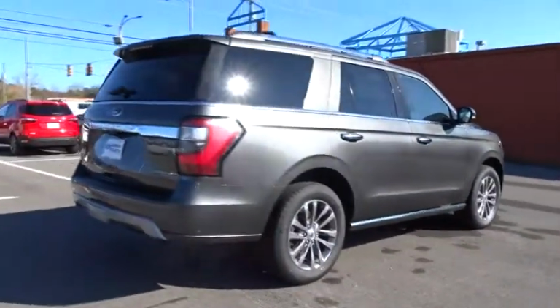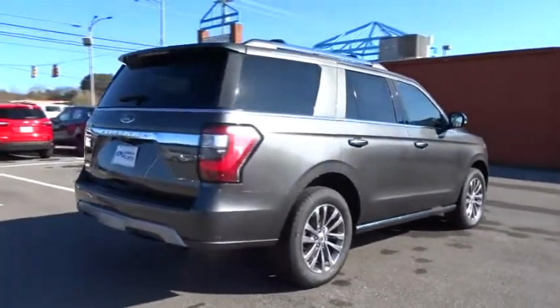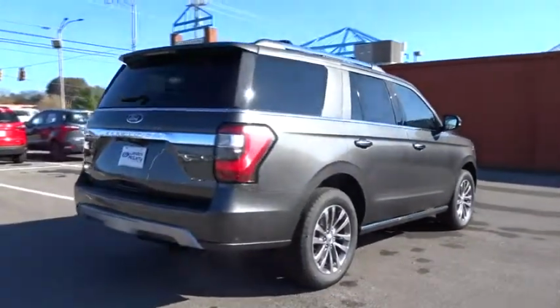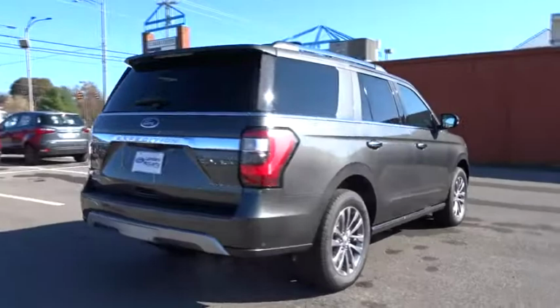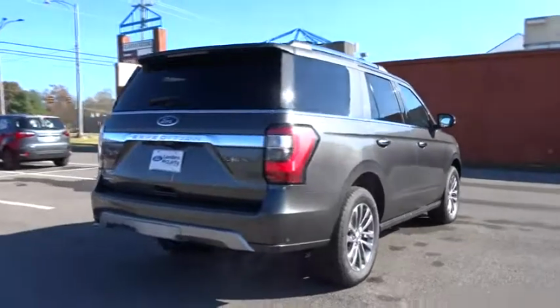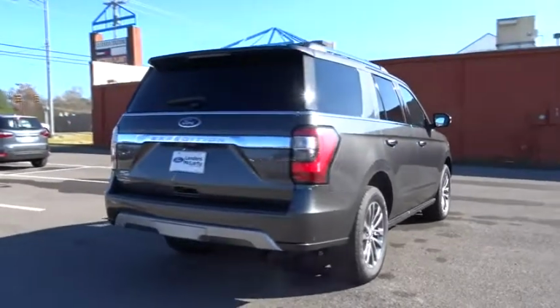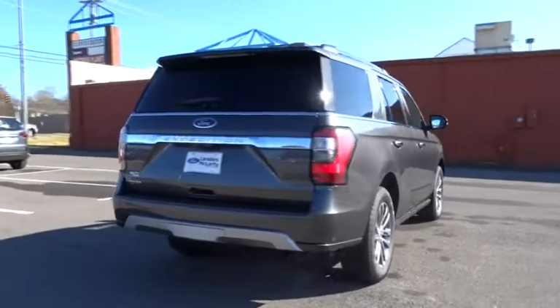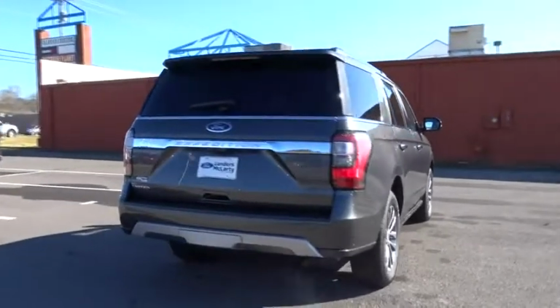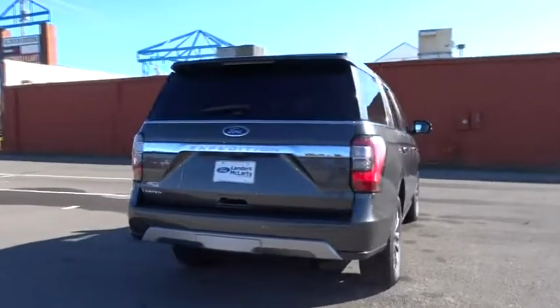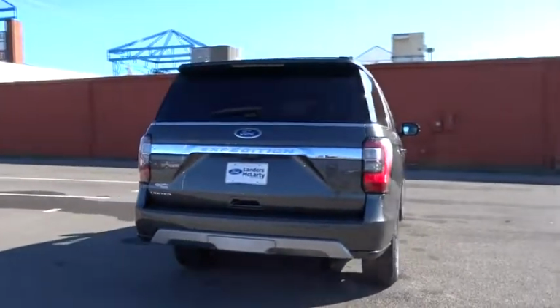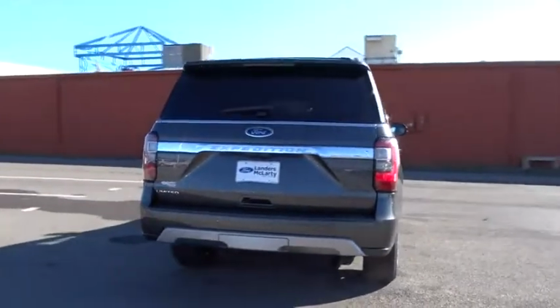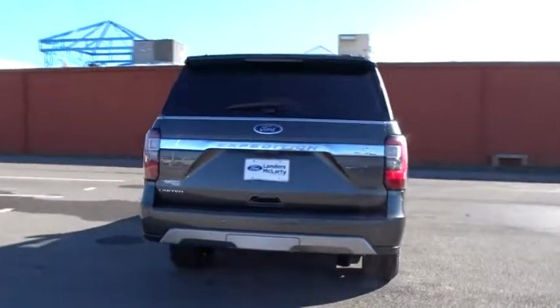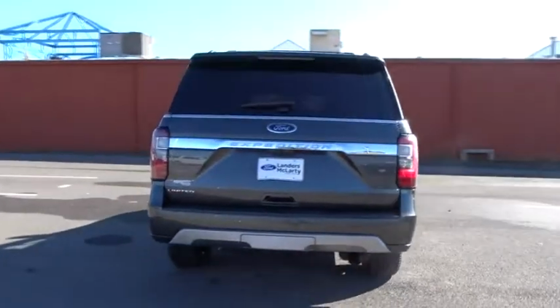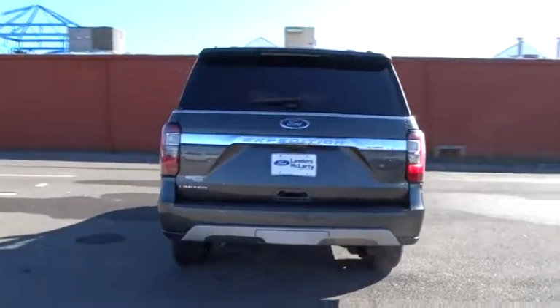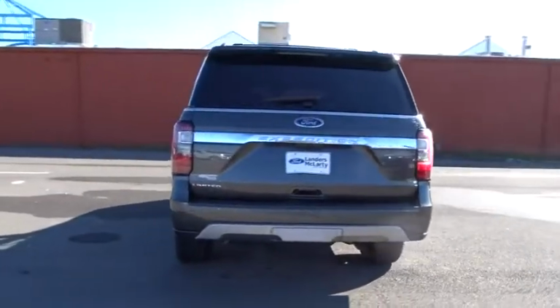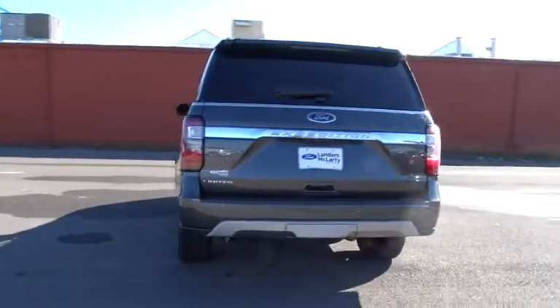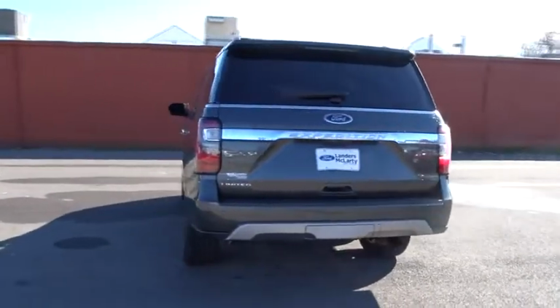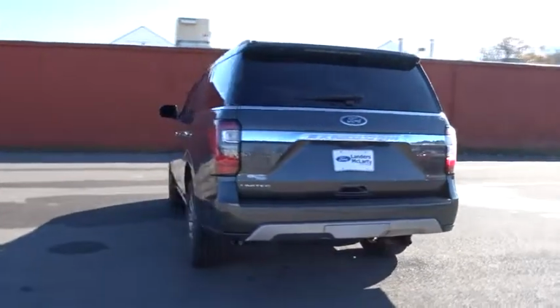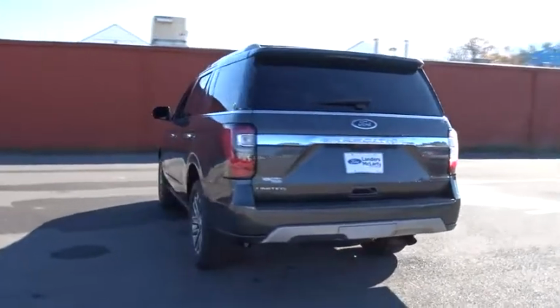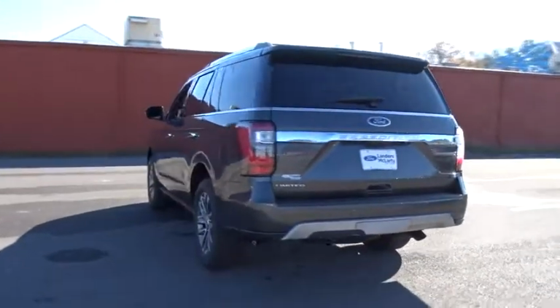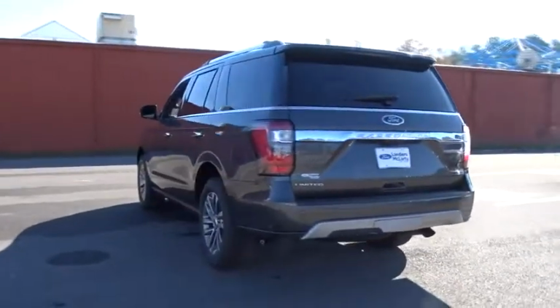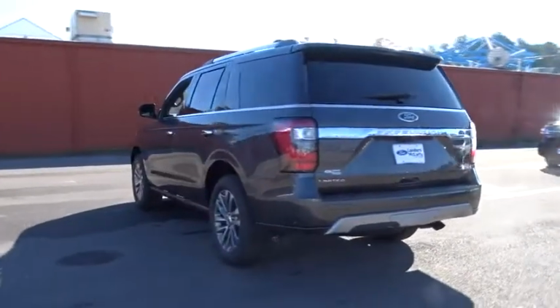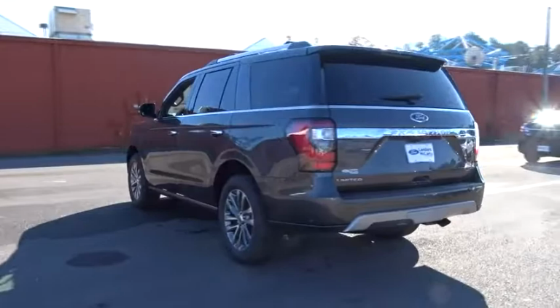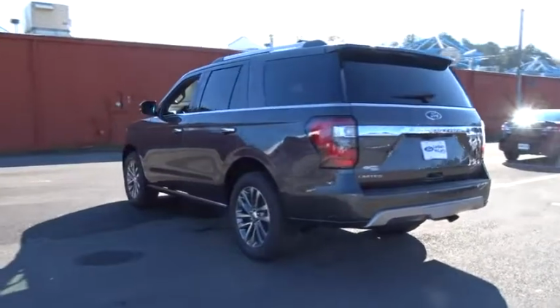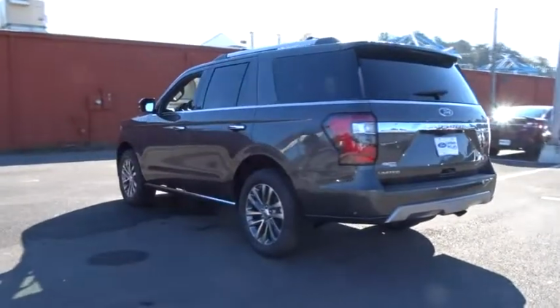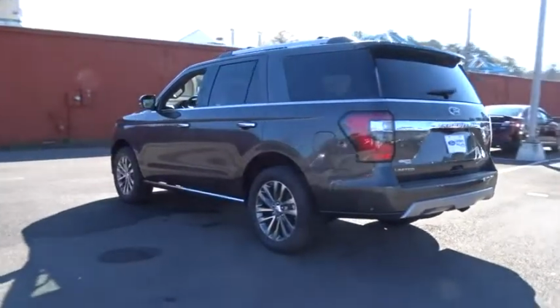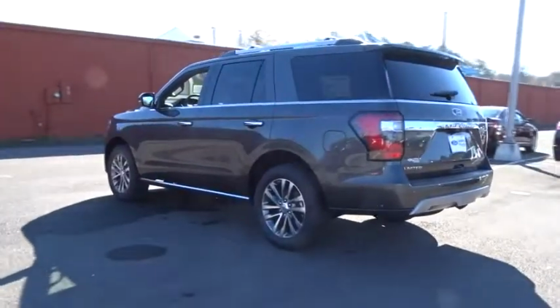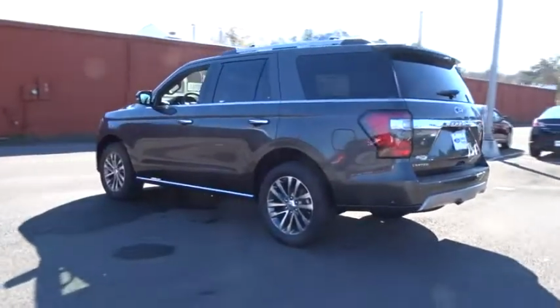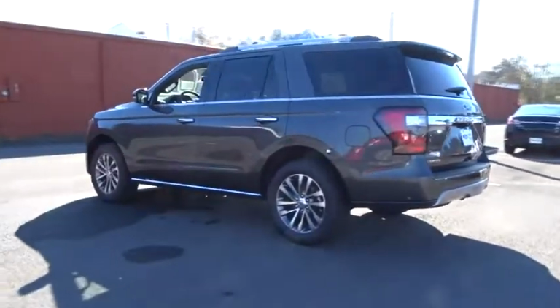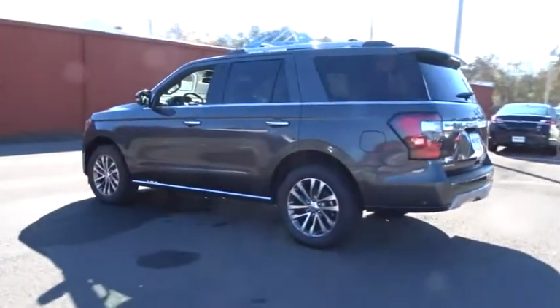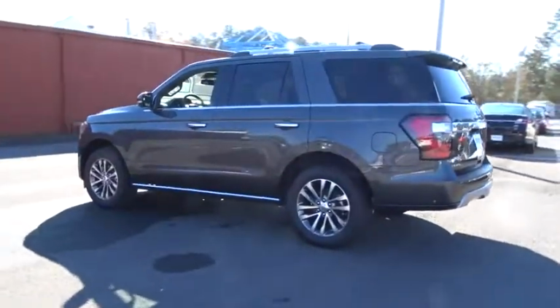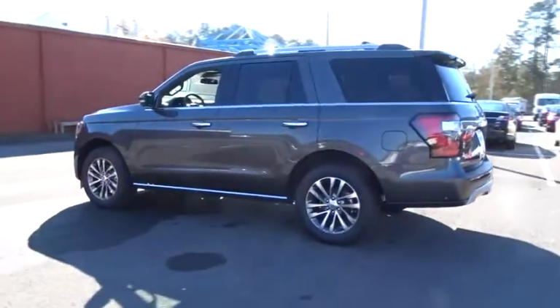Keyless entry, power liftgate, remote engine start, stability control, traction control, steering wheel audio controls, backup camera, tow hitch.